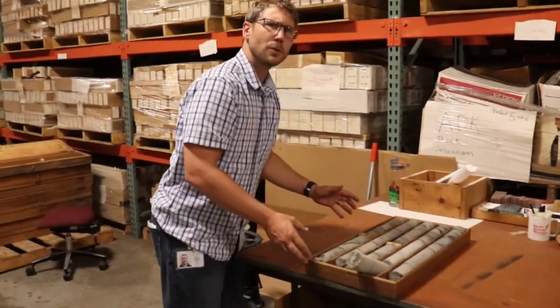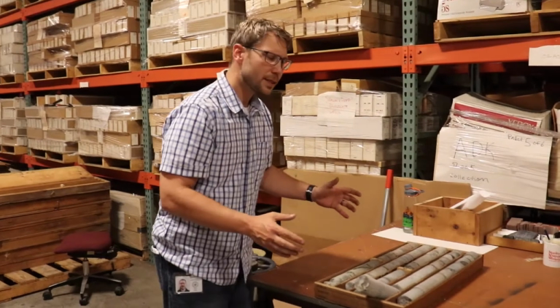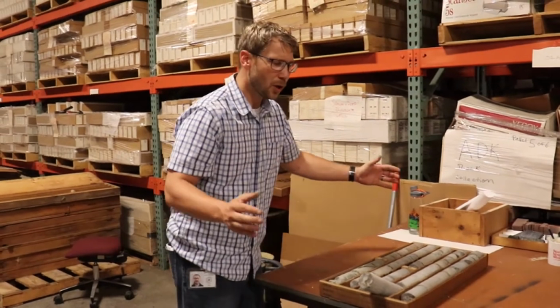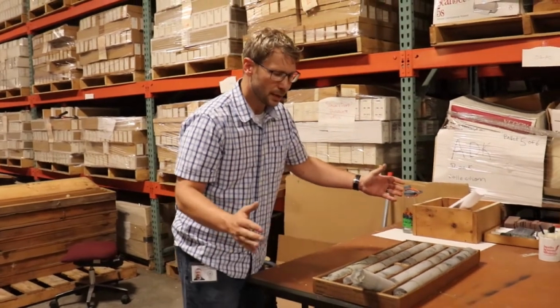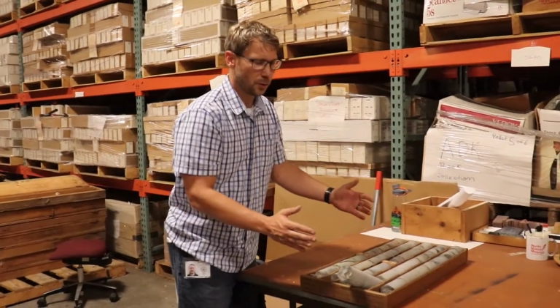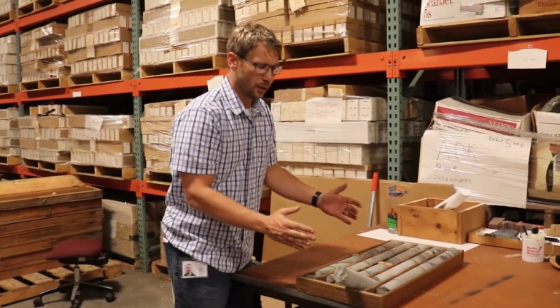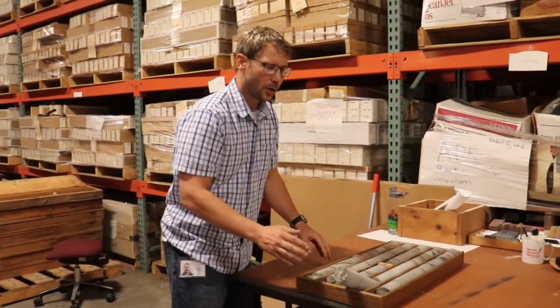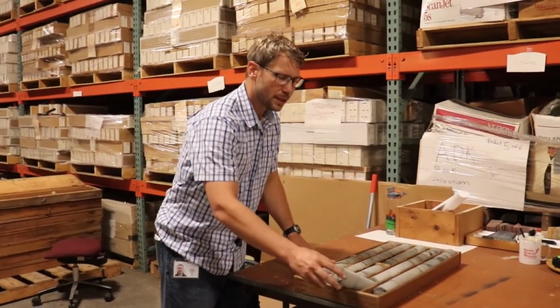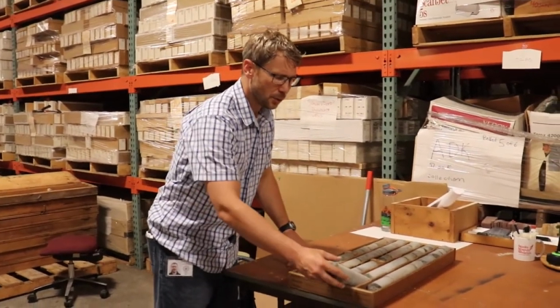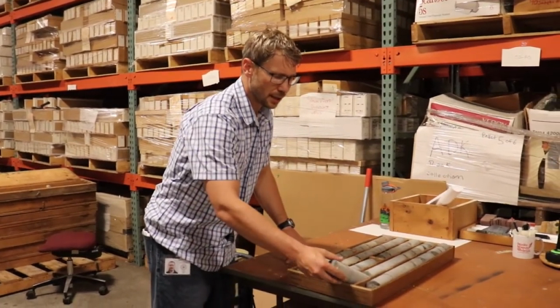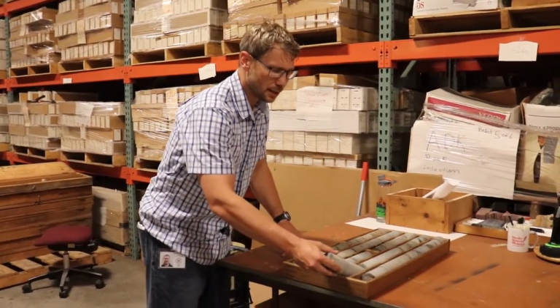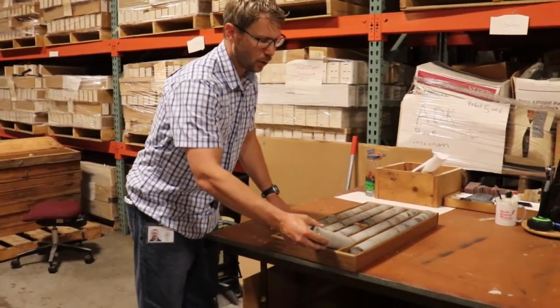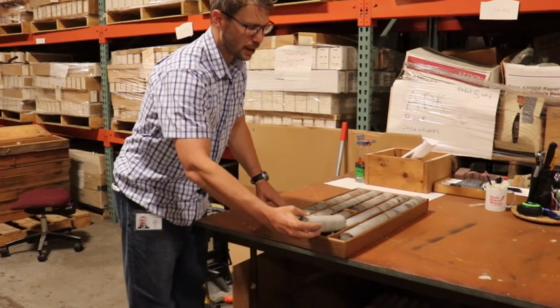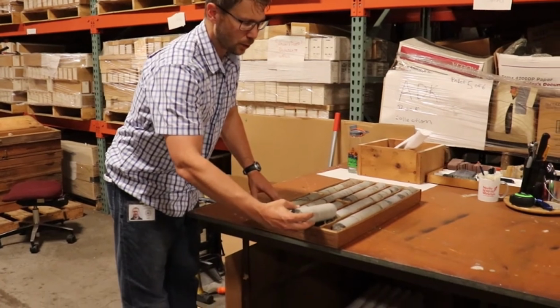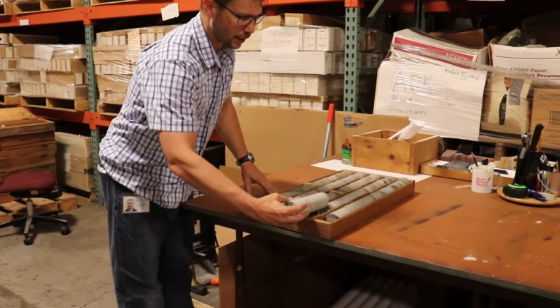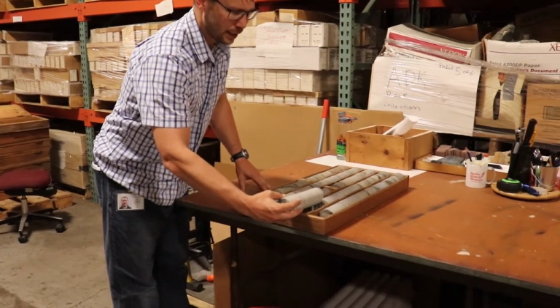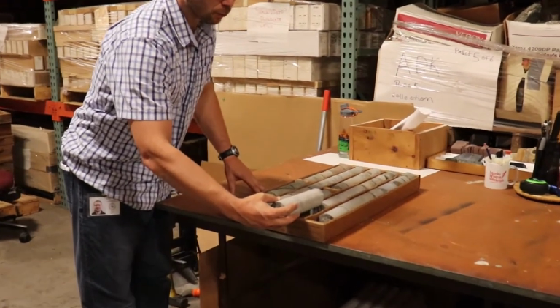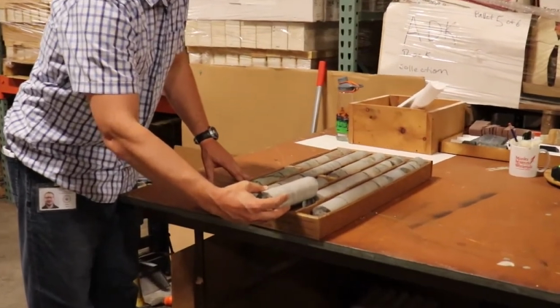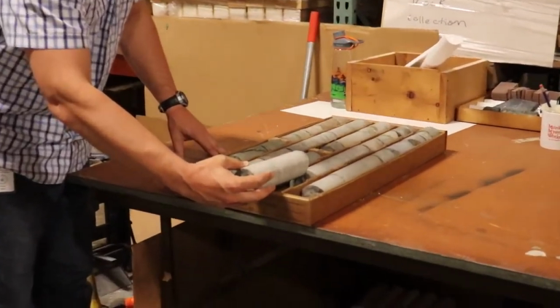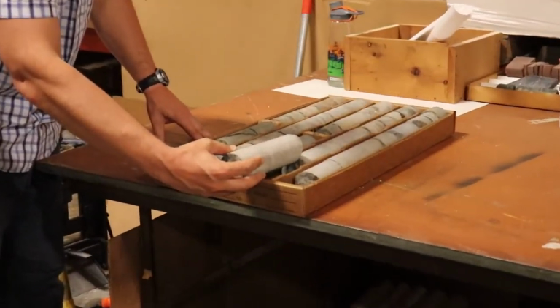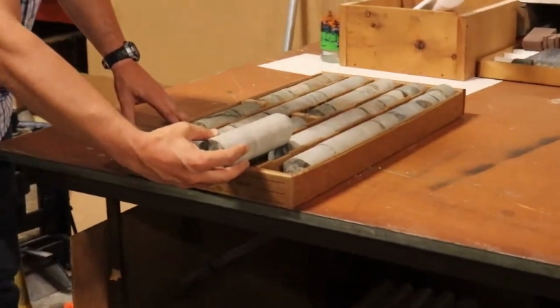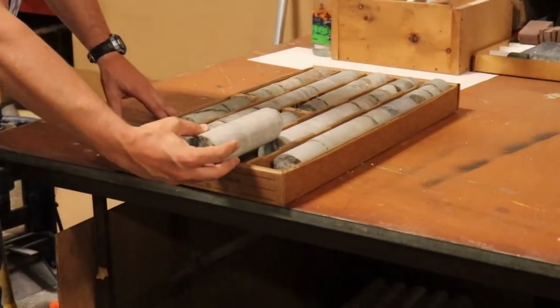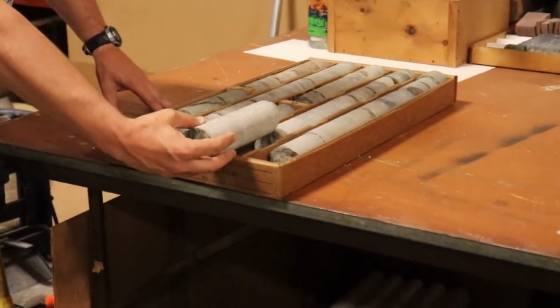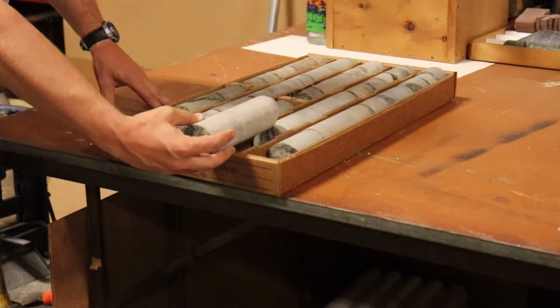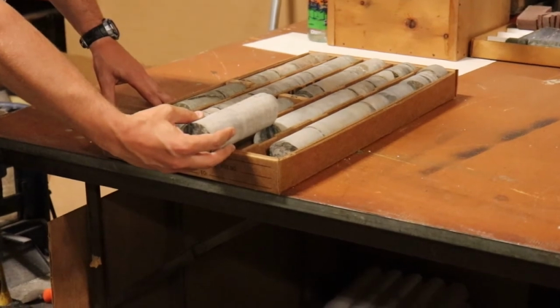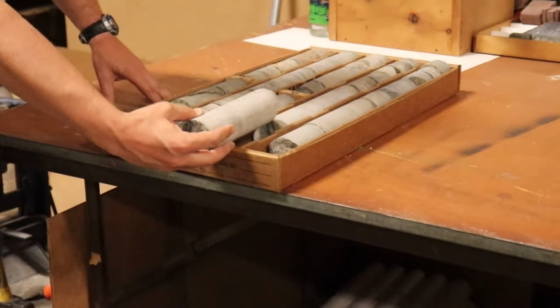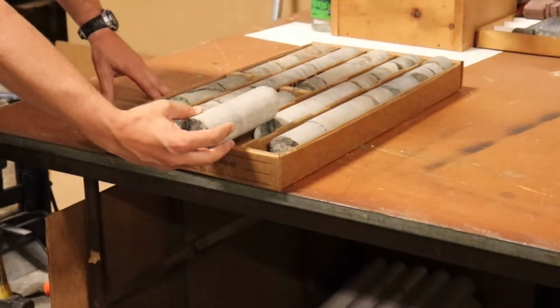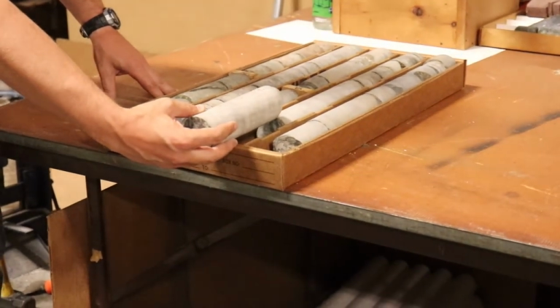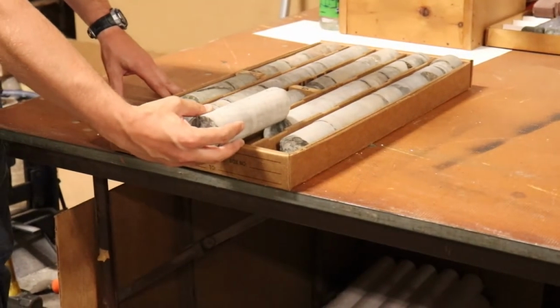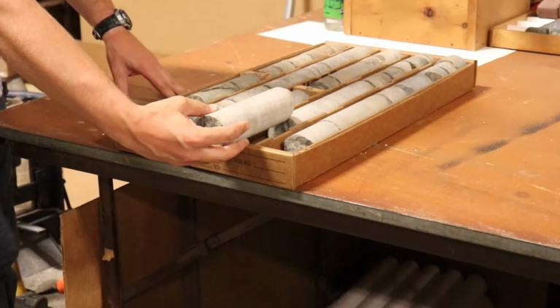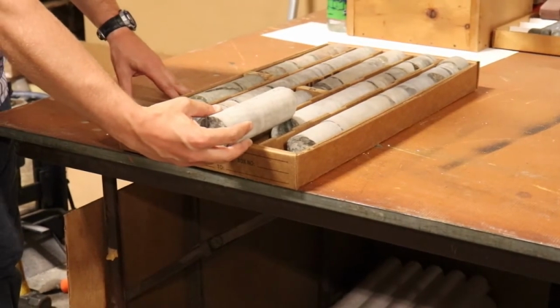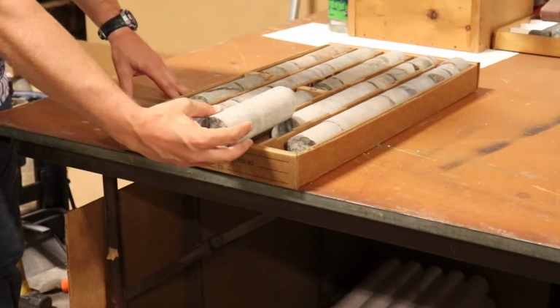Because we're re-boxing from a longer box to a shorter one, we often run into situations where the rock doesn't quite fit into the row where it's supposed to go. This isn't really a problem. In fact, it's something I actually look forward to, because that means we get to break some rock.